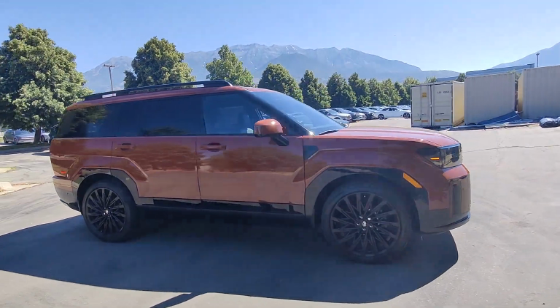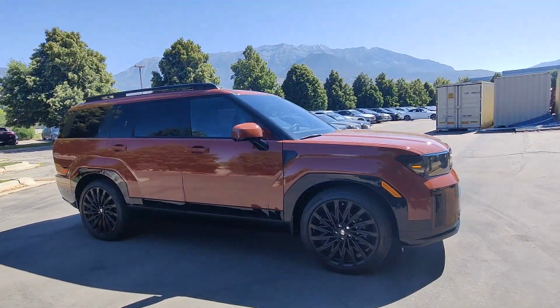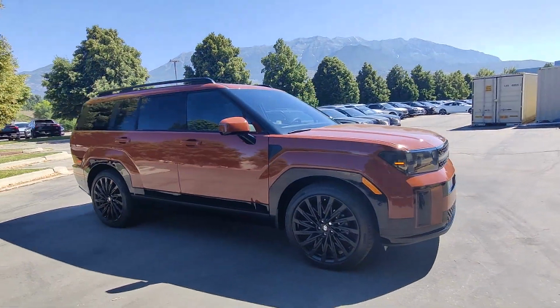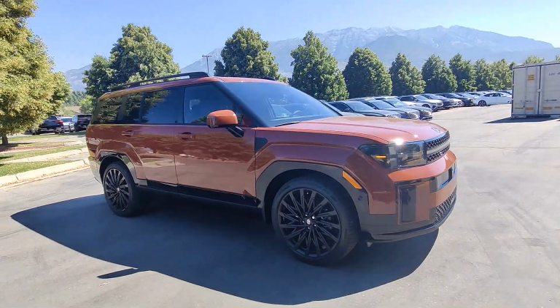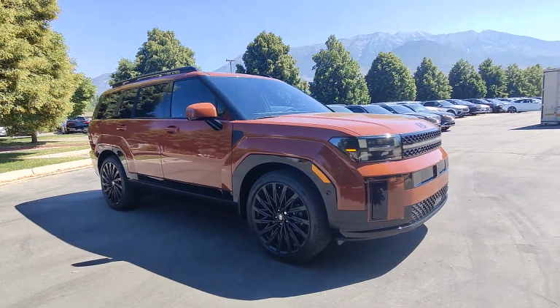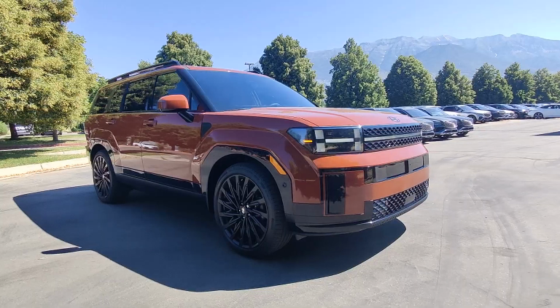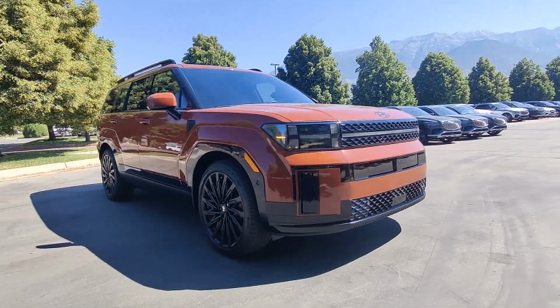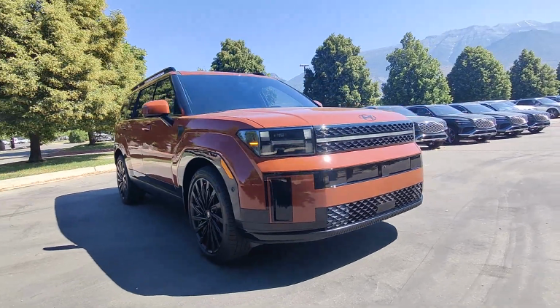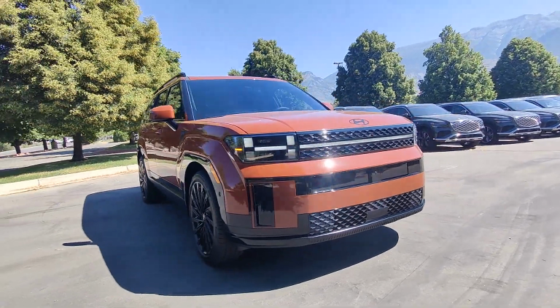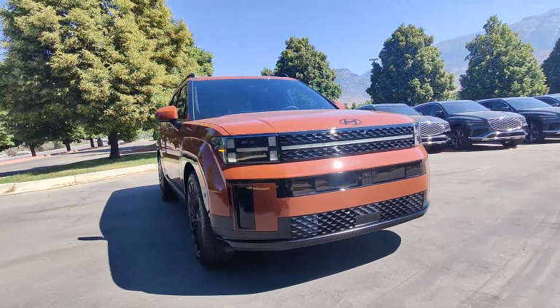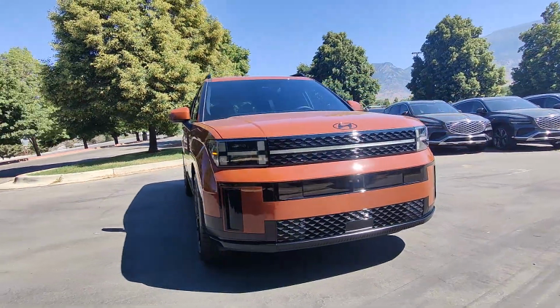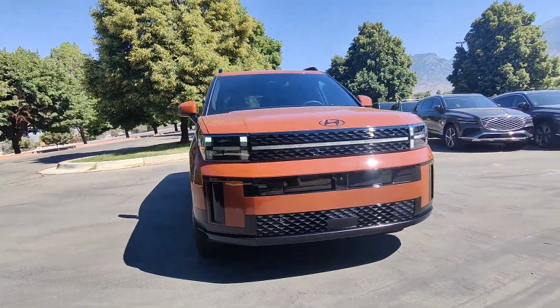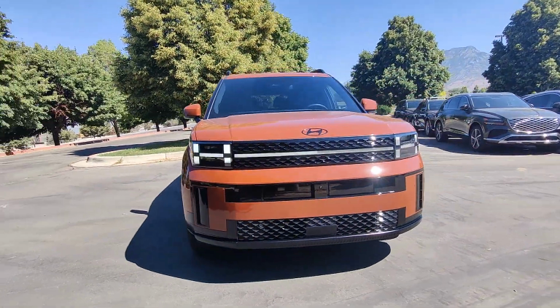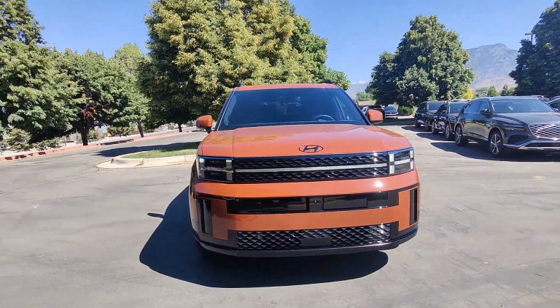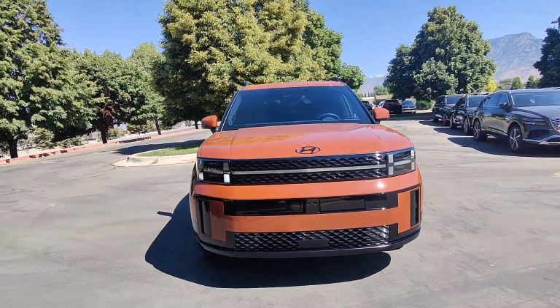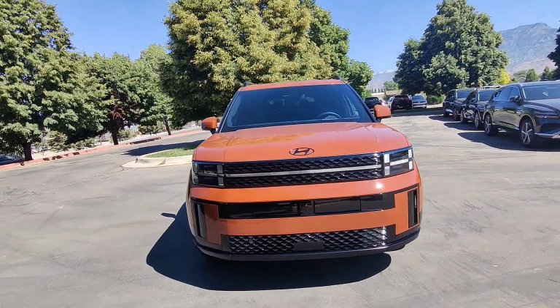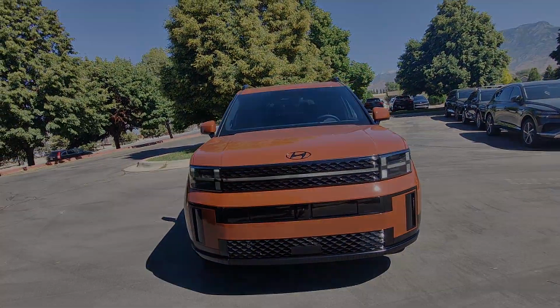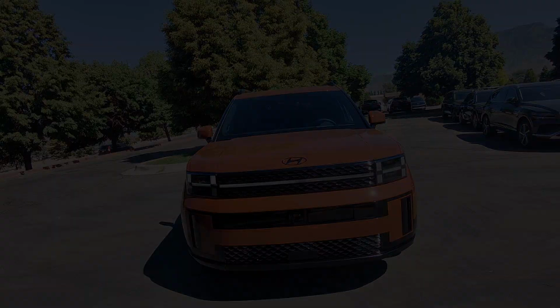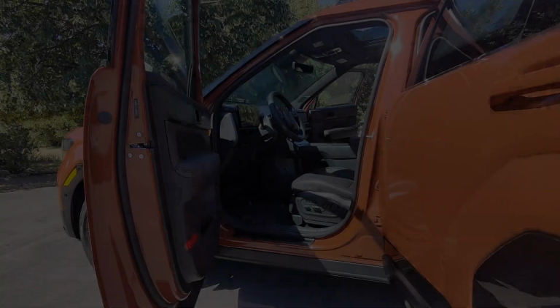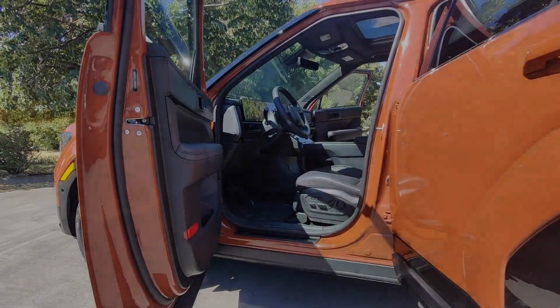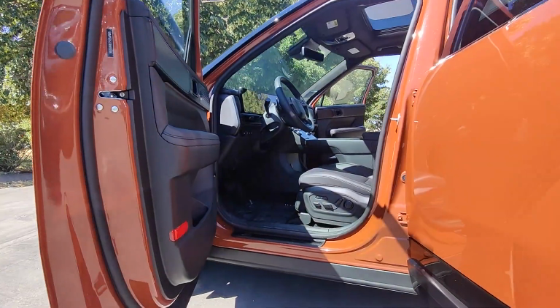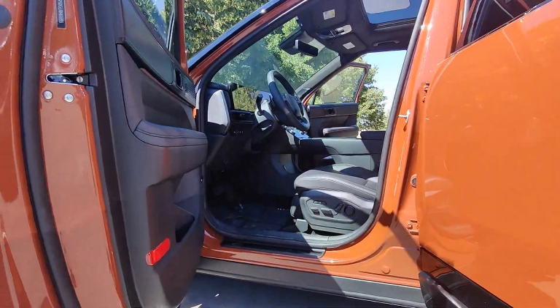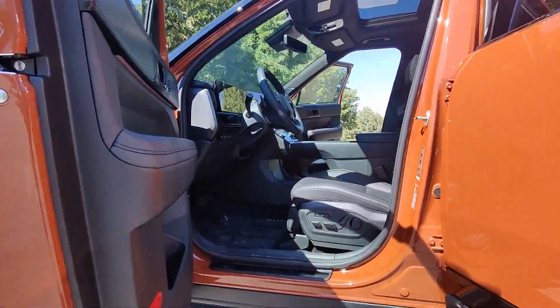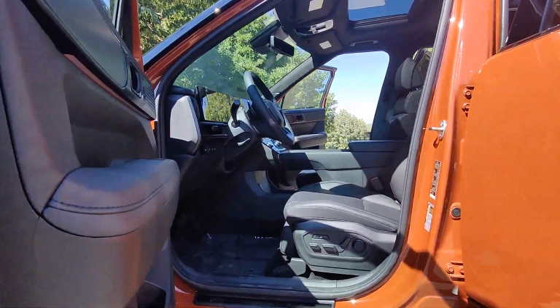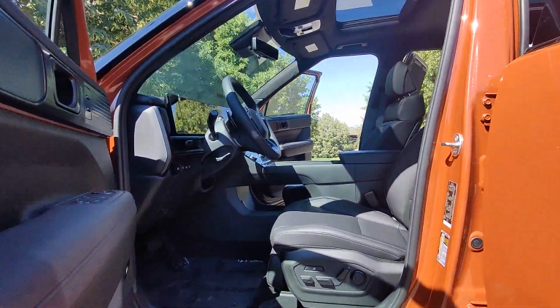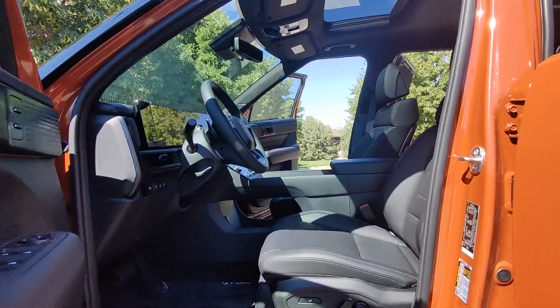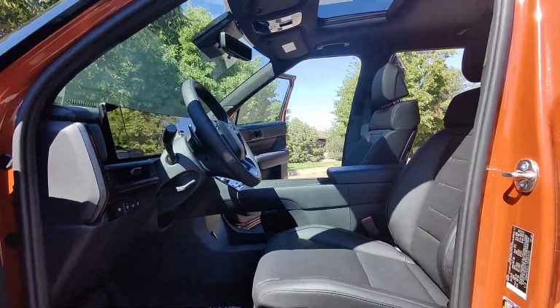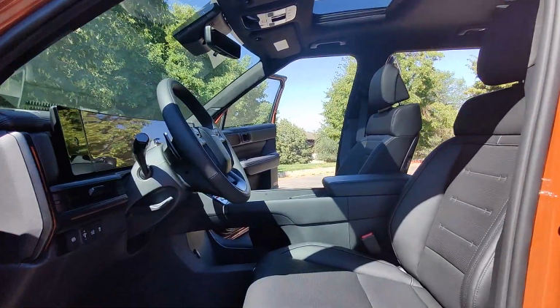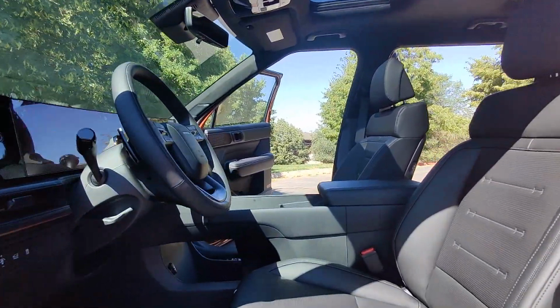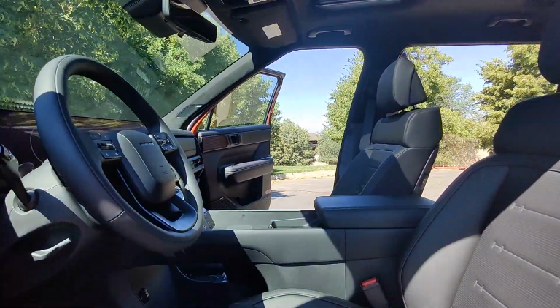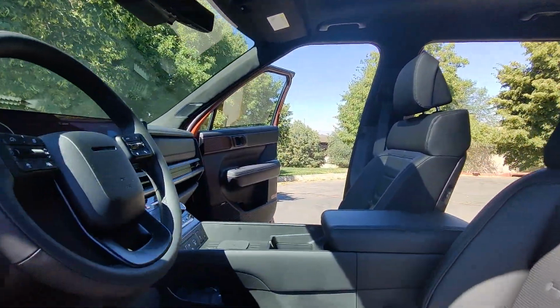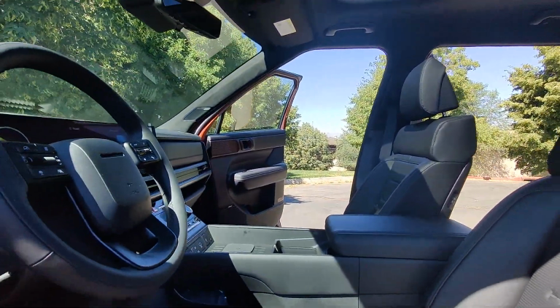Heated steering wheel, Apple CarPlay and/or Android Auto, head-up display, keyless entry, moonroof, navigation system, cooled front seat, heated mirrors, power liftgate, power passenger seat.